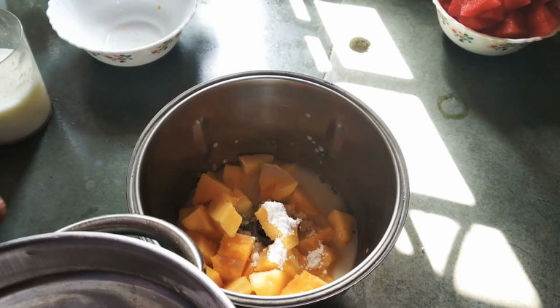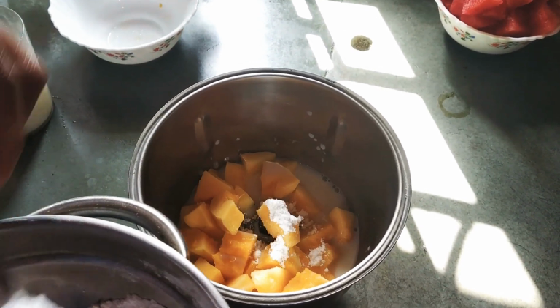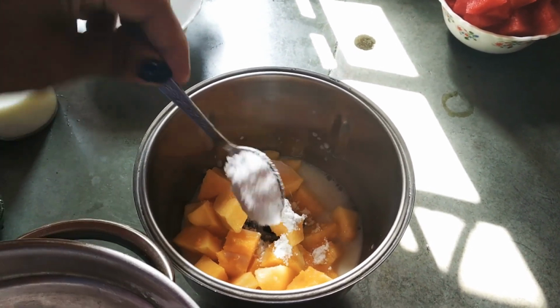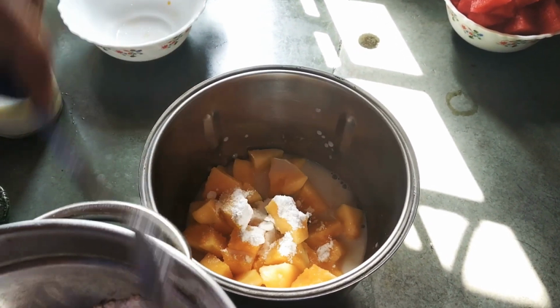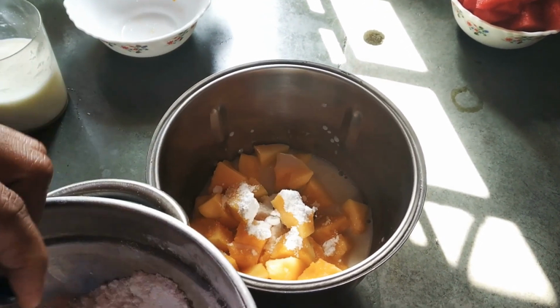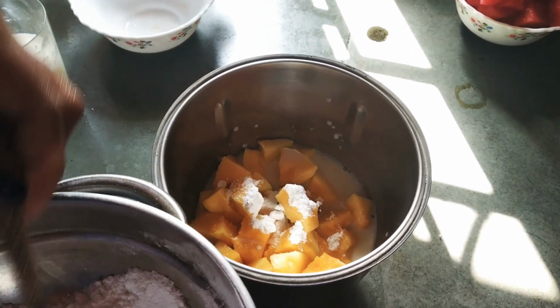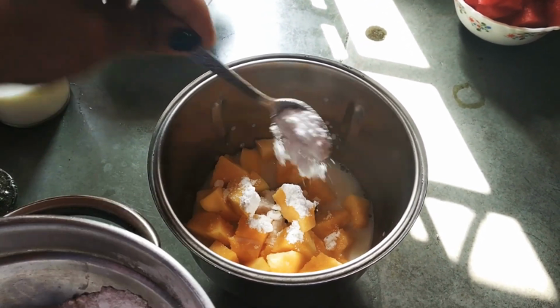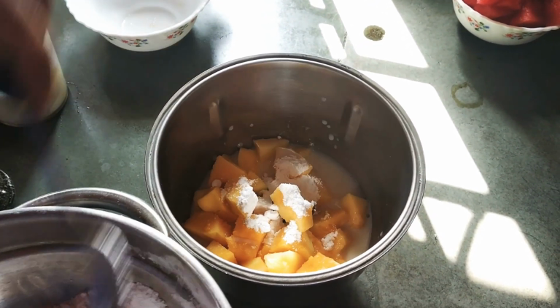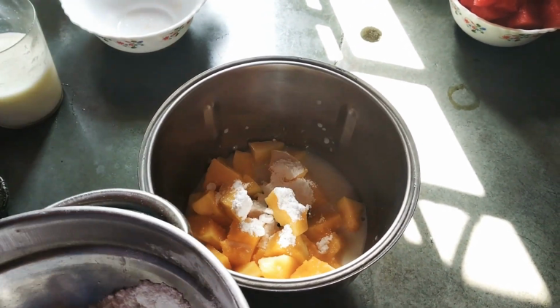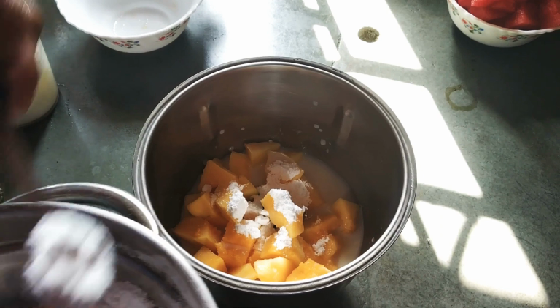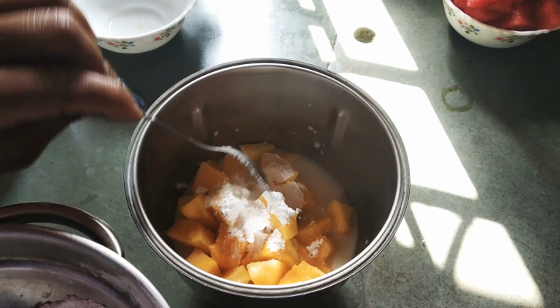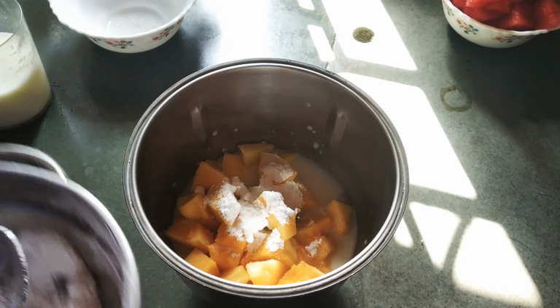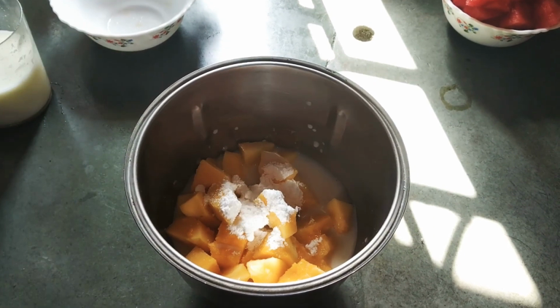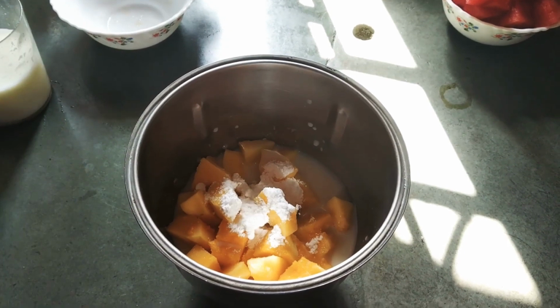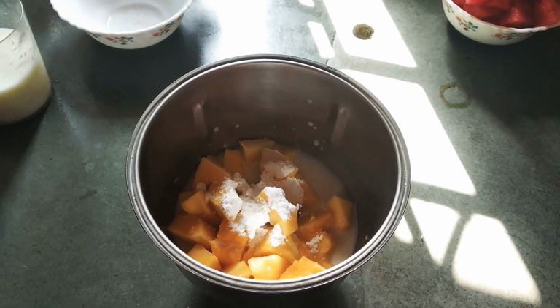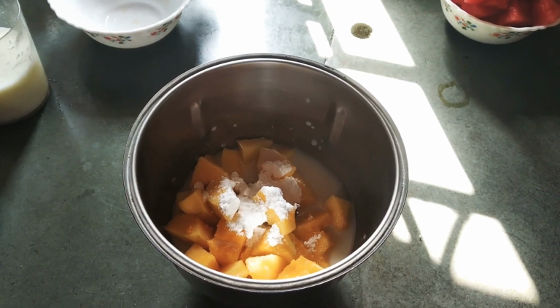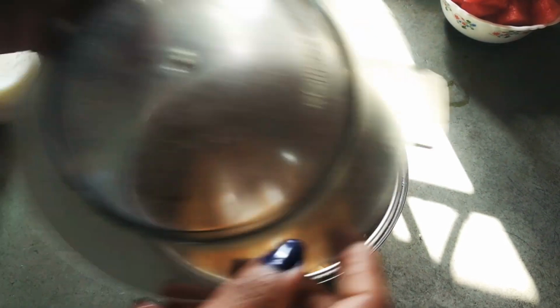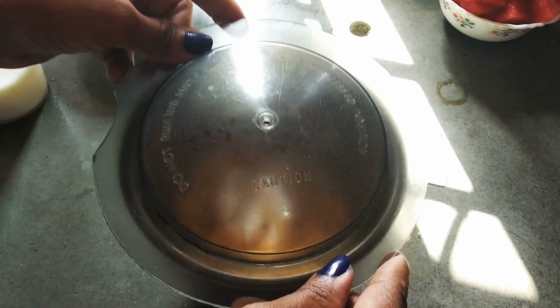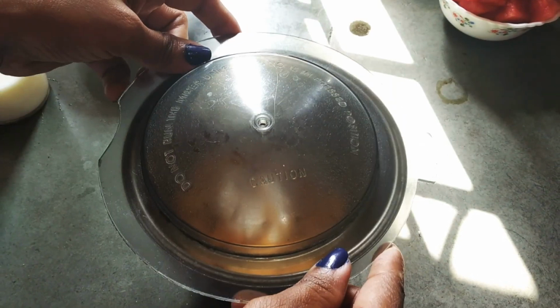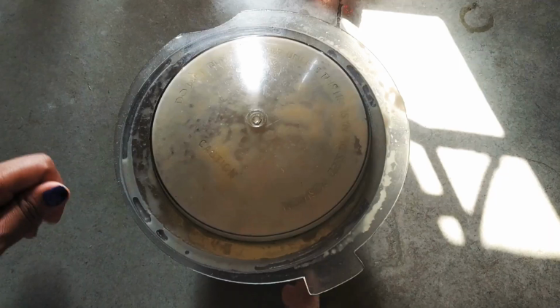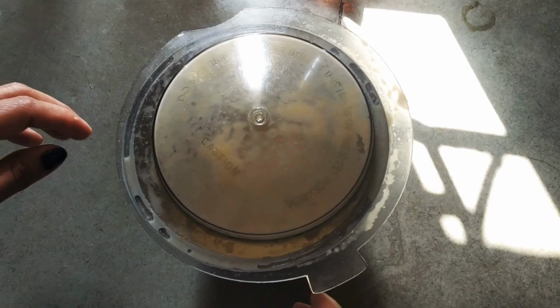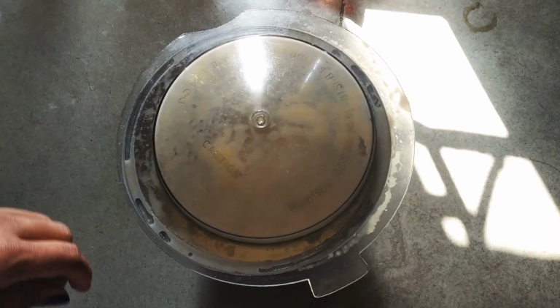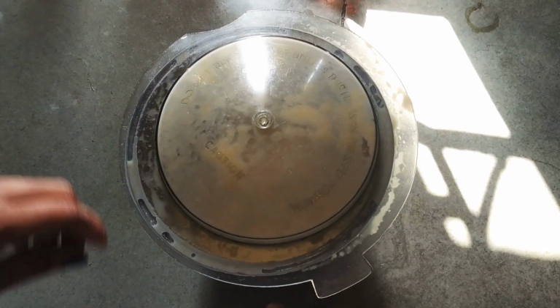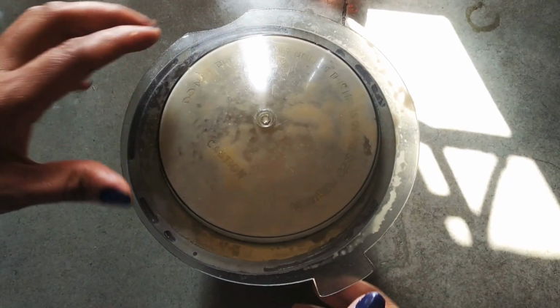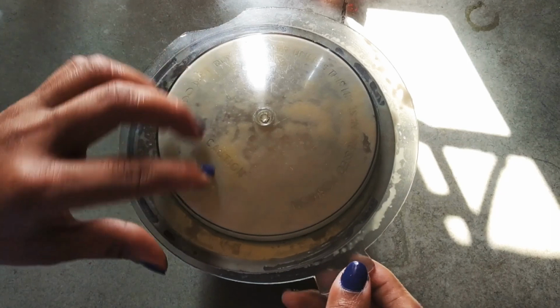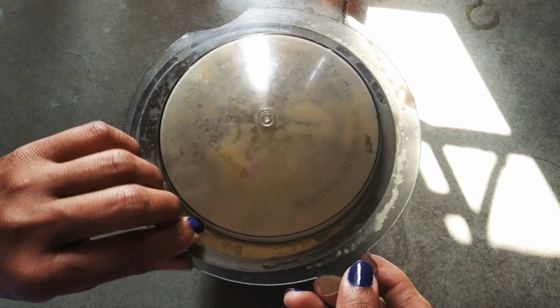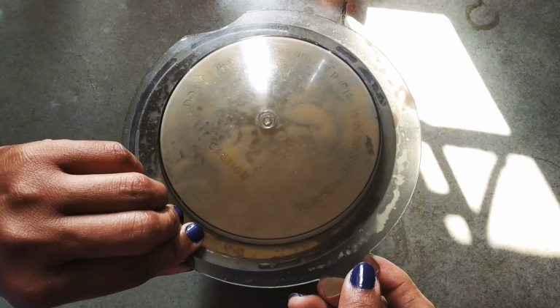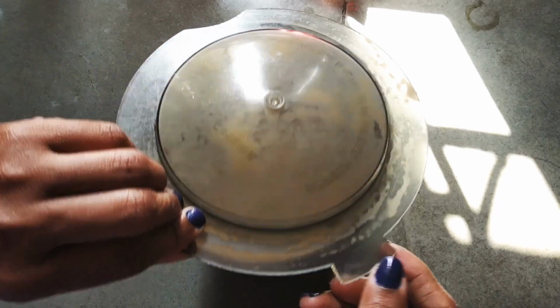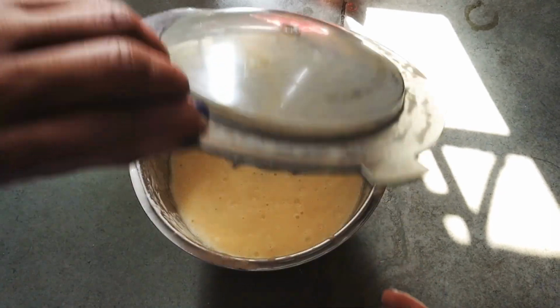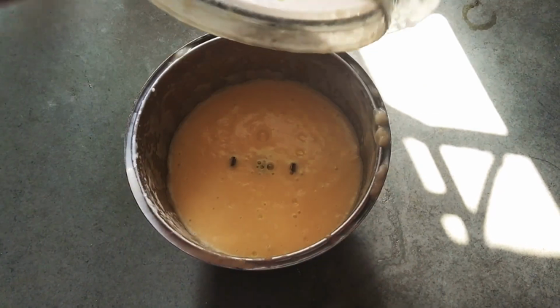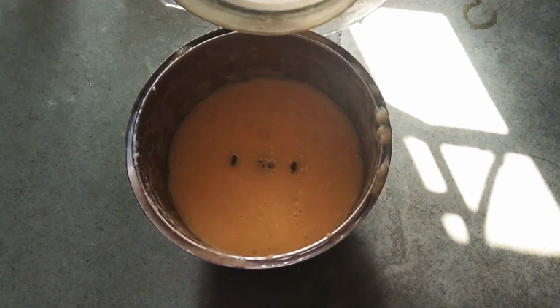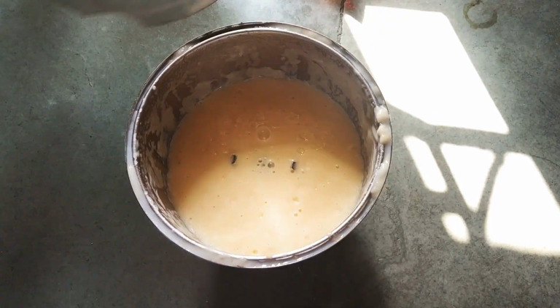You can use it or not. Then we will blend it. I have put it in the mixer and it took 2 to 3 minutes to blend.